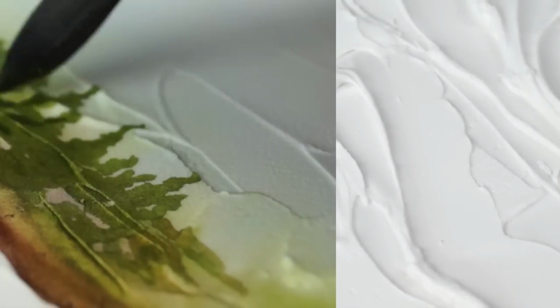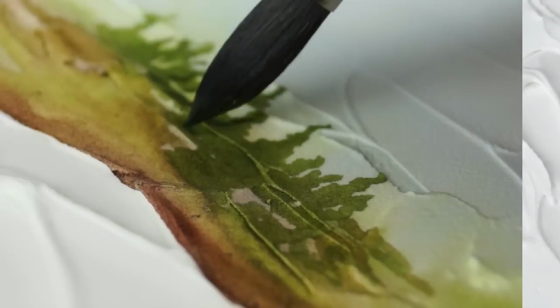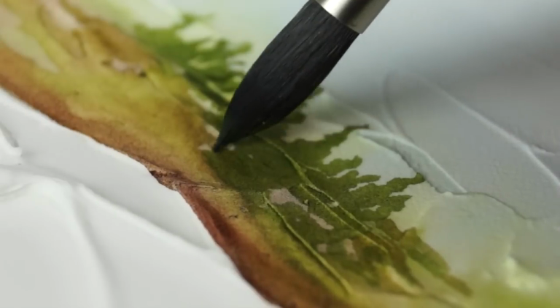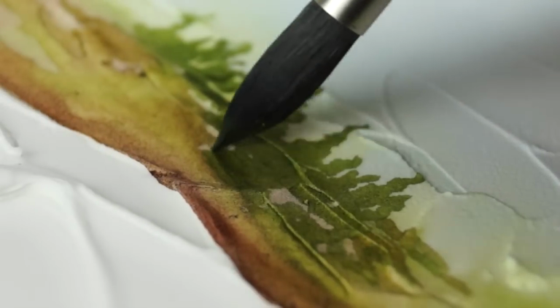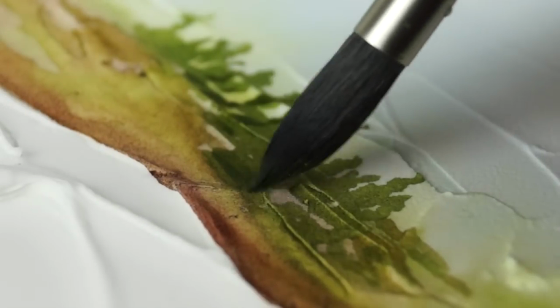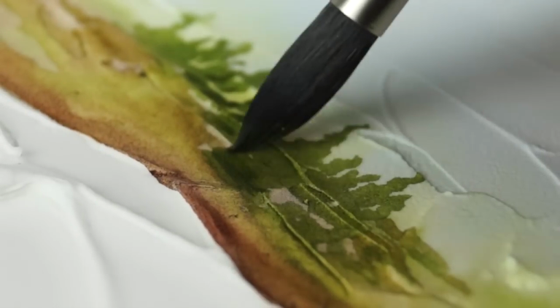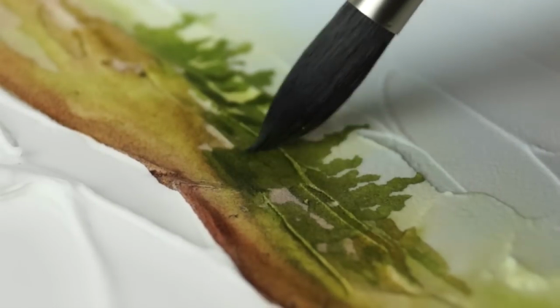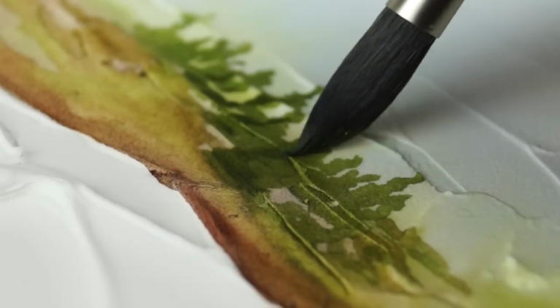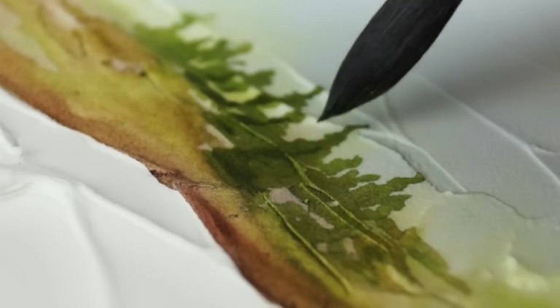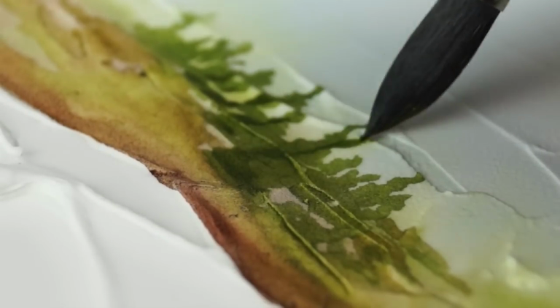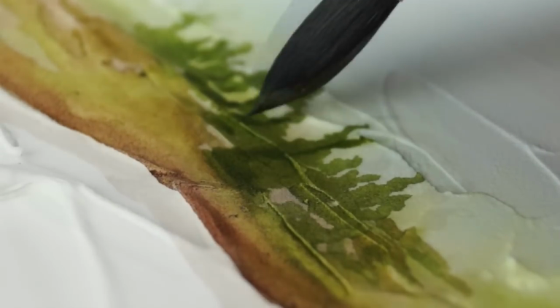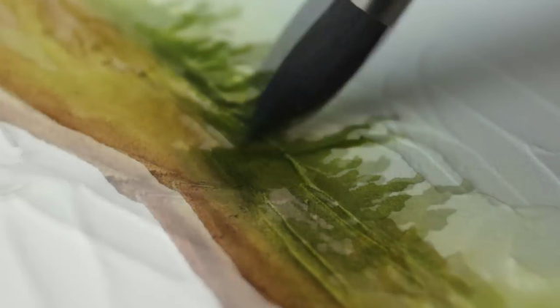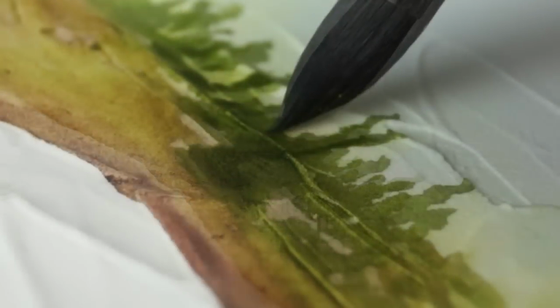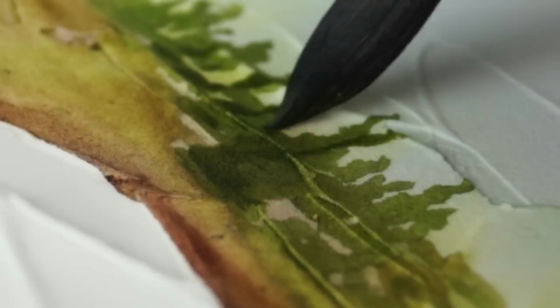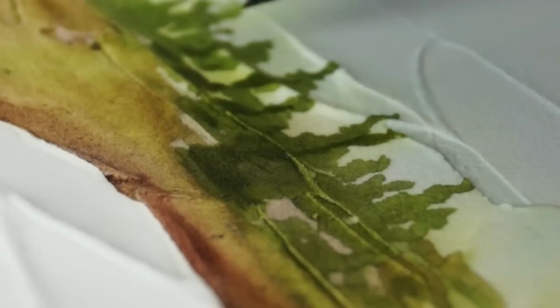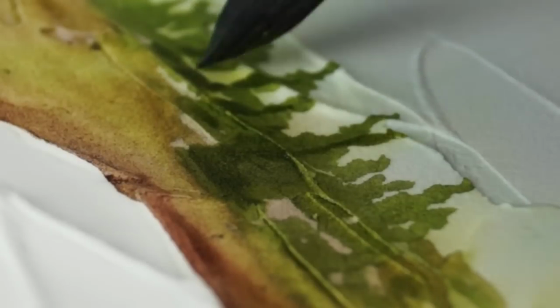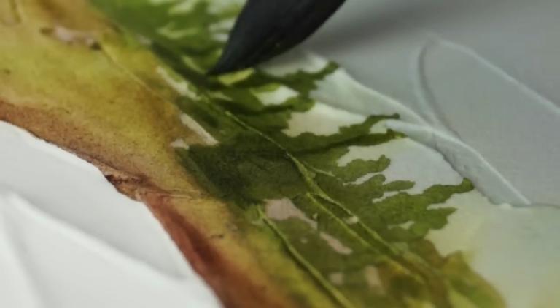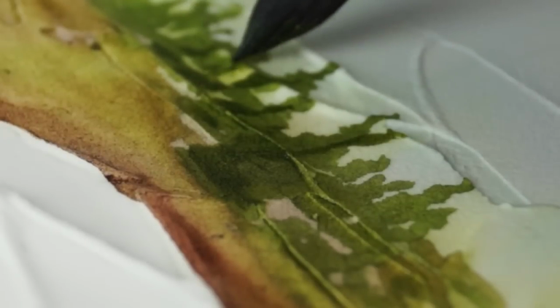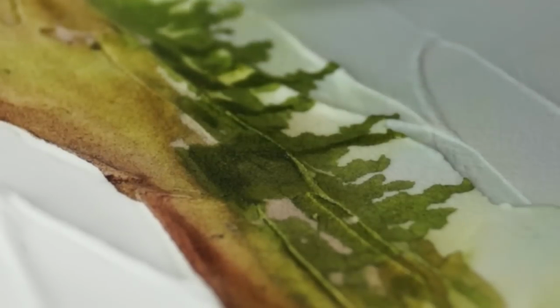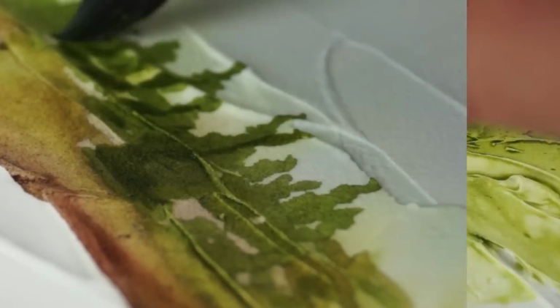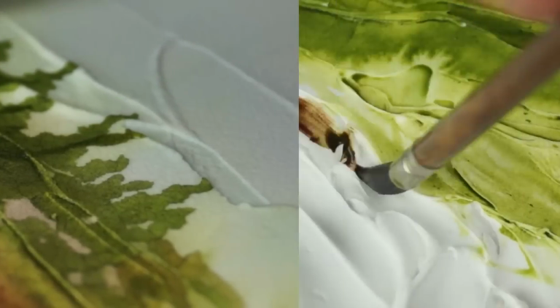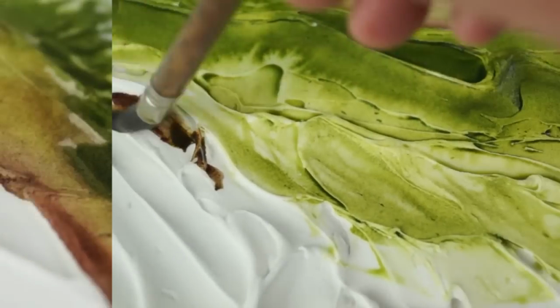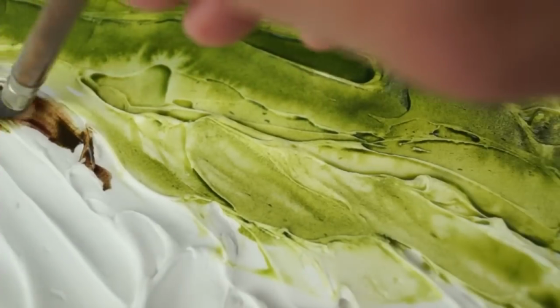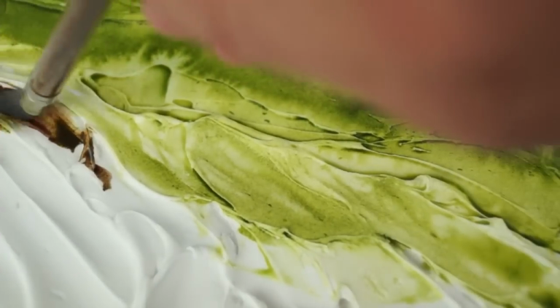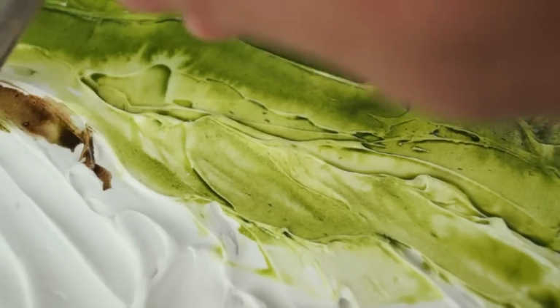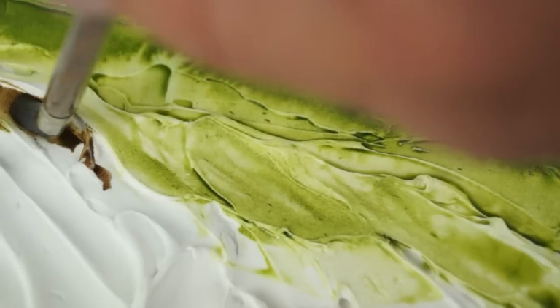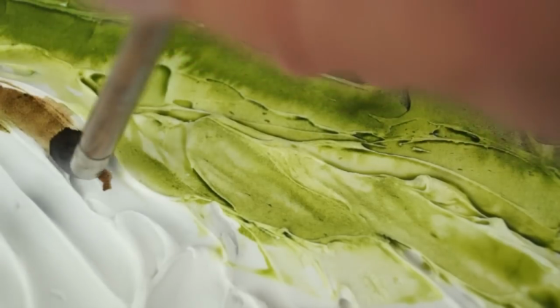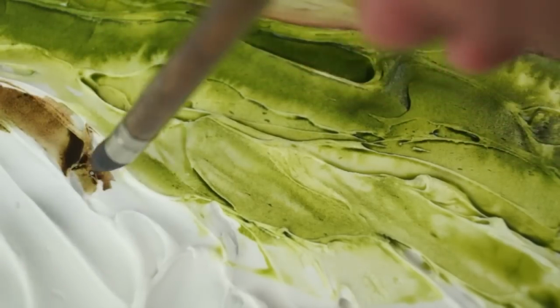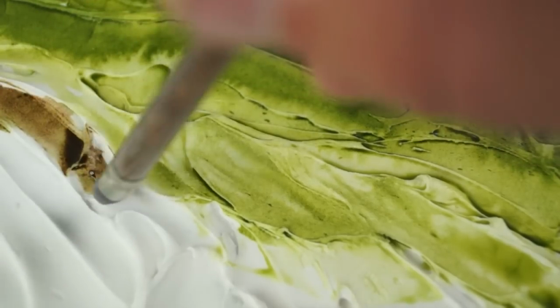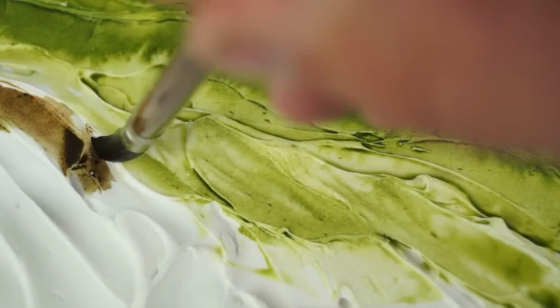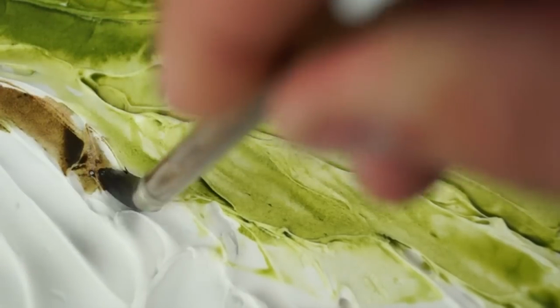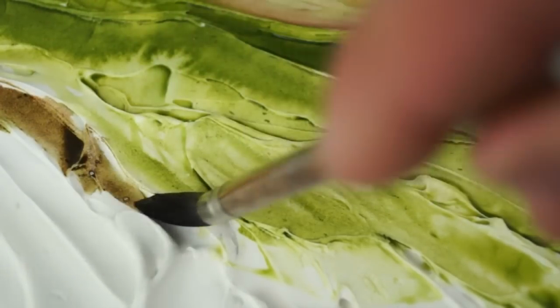As Light Dimensional Ground dries, it will shrink a little, but it will solidify to a slightly spongy consistency. Drying time depends on the thickness of your application, as well as the environmental conditions of your workspace.